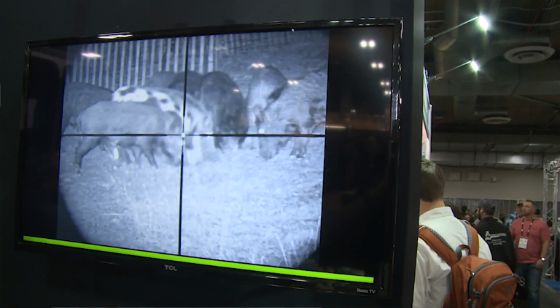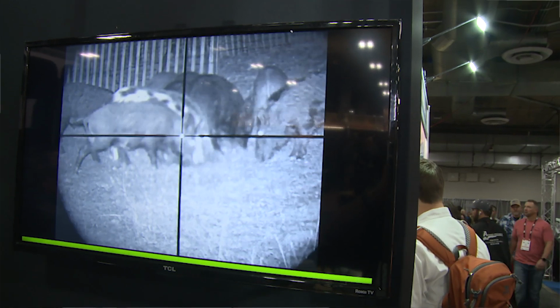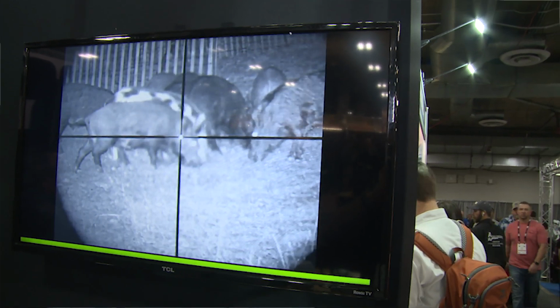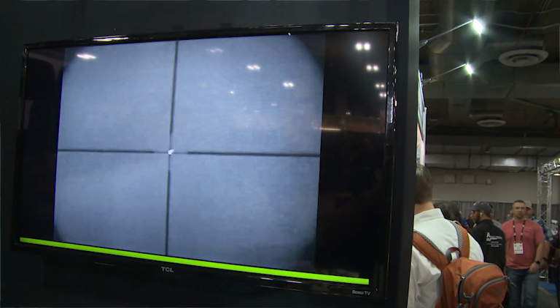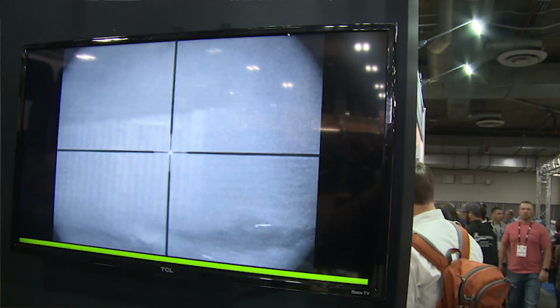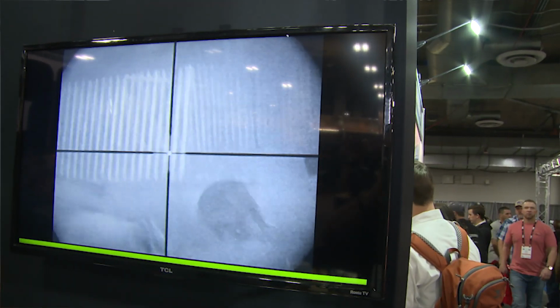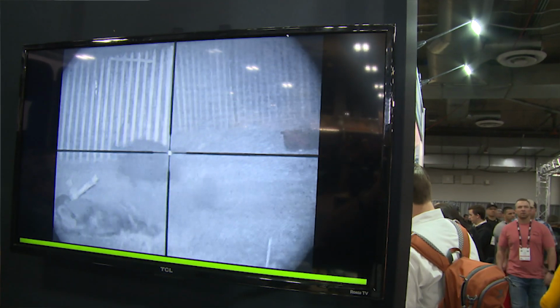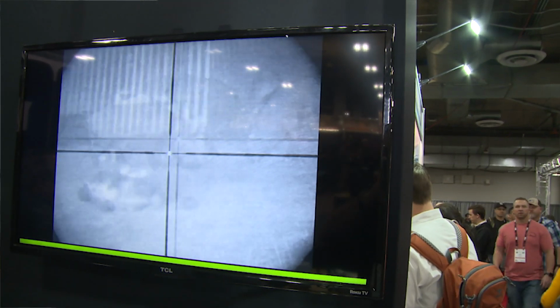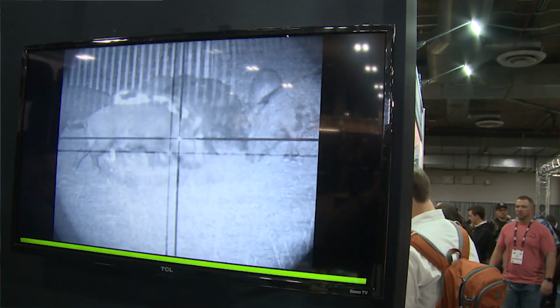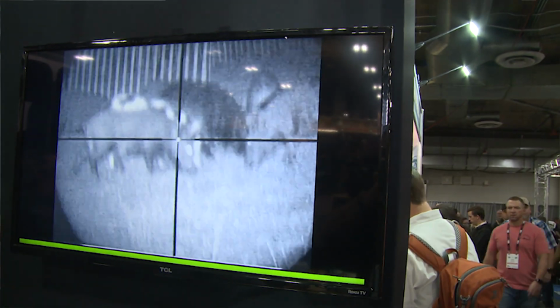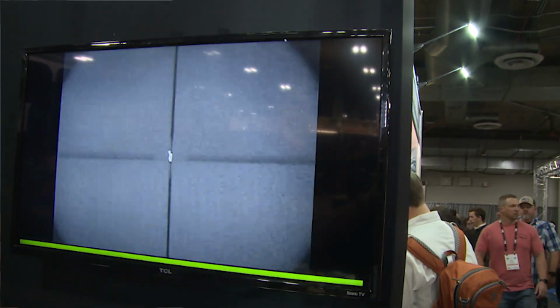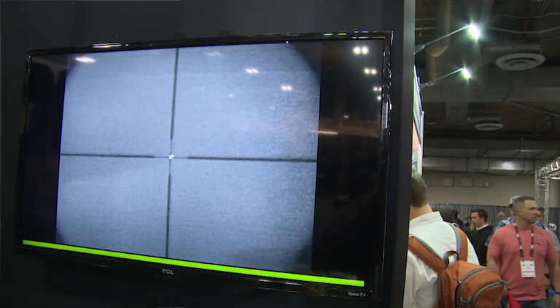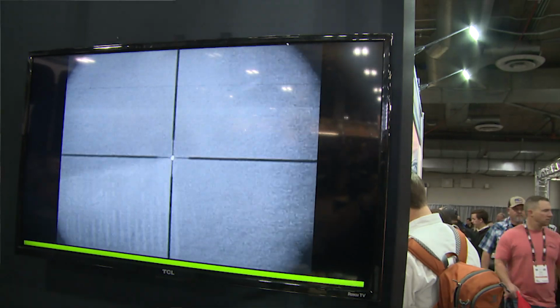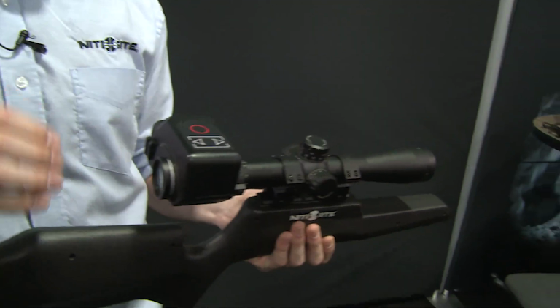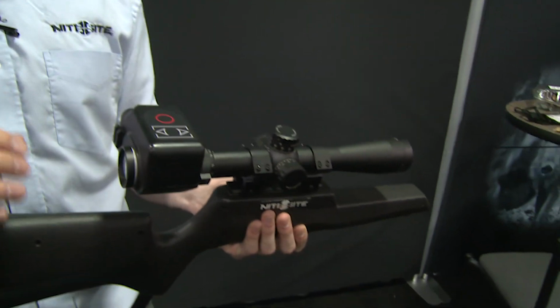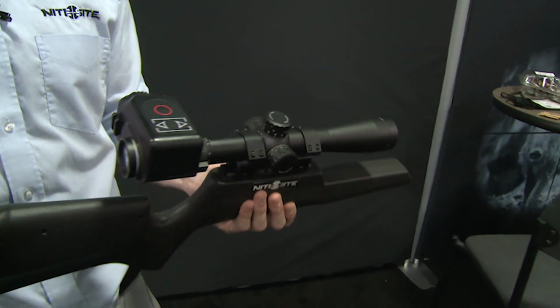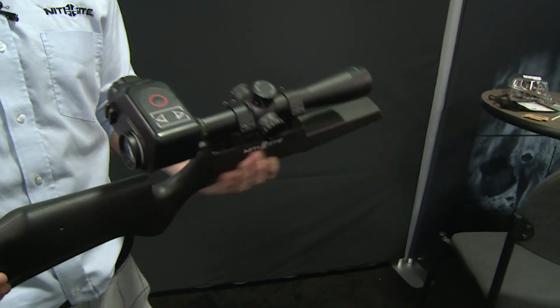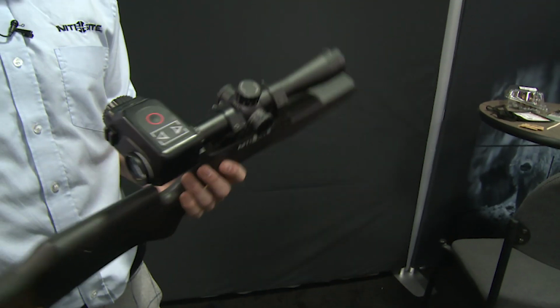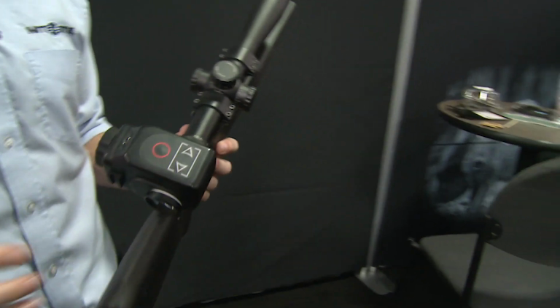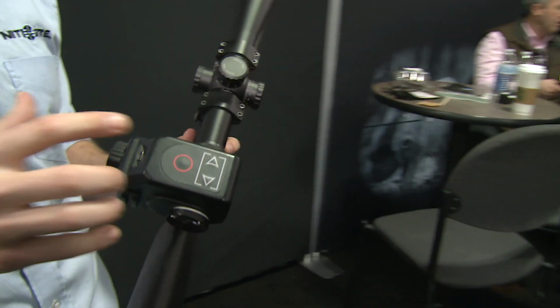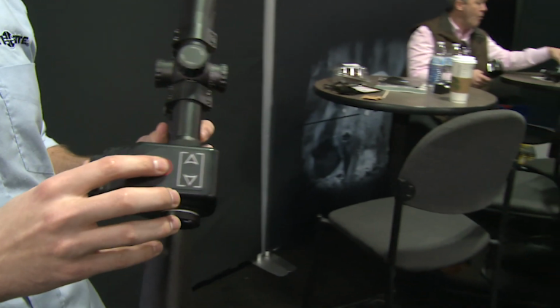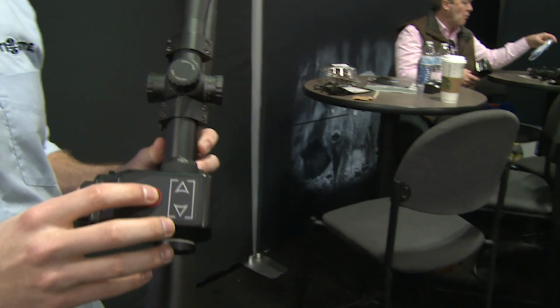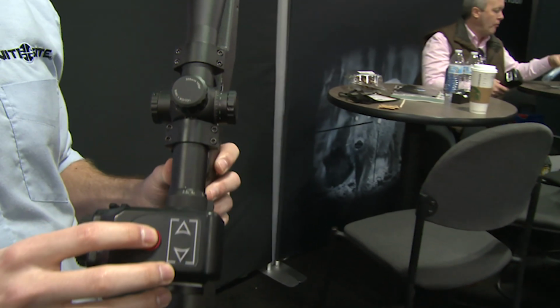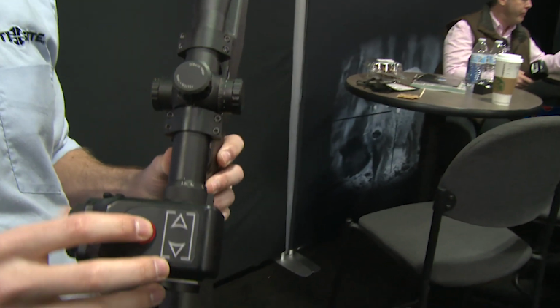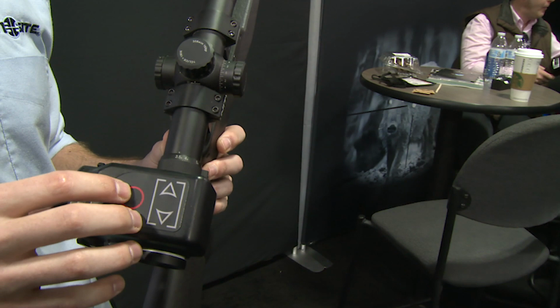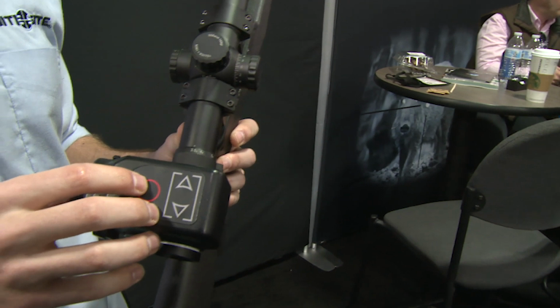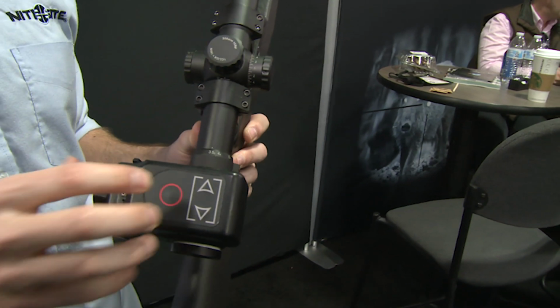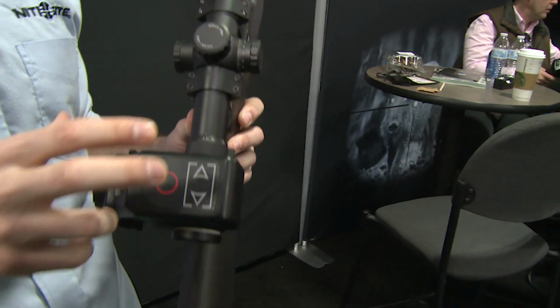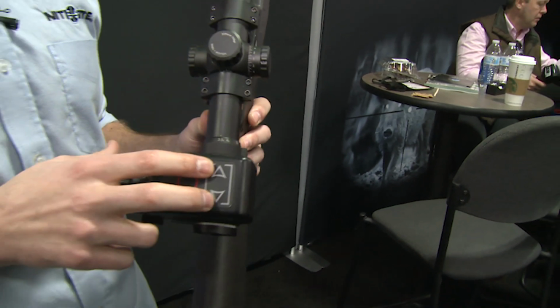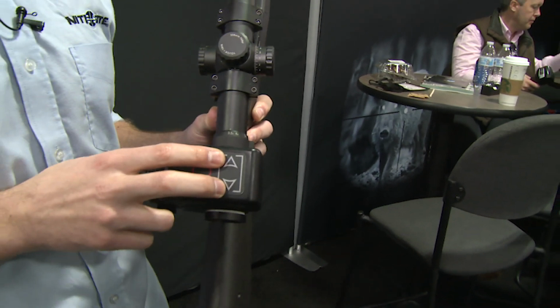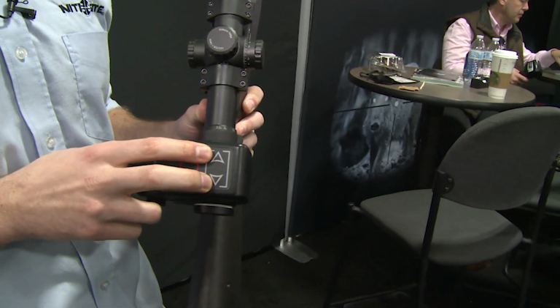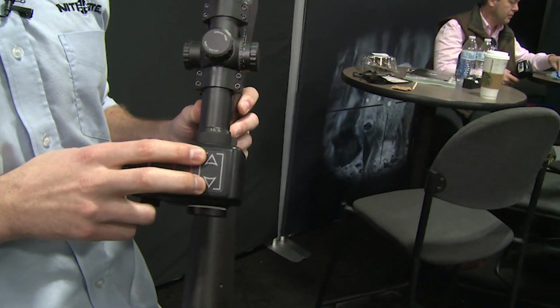You've still got all your adjustments on your eye relief as you would on a normal scope, and you can do that at night as well. It's also going to come with built-in recording — built-in HD recording — and a screen brightness adjustment.